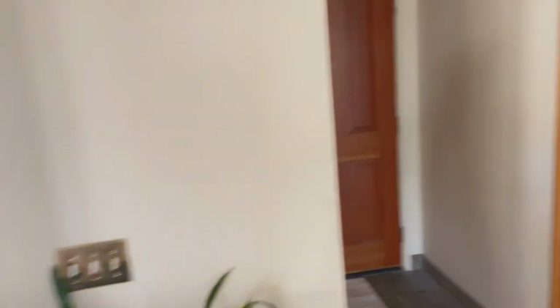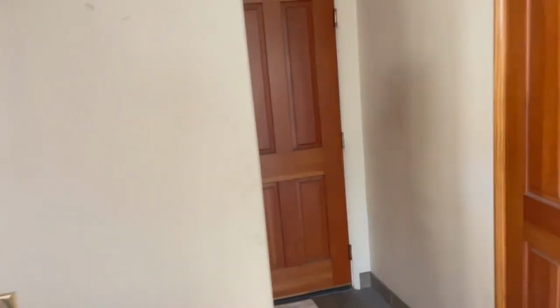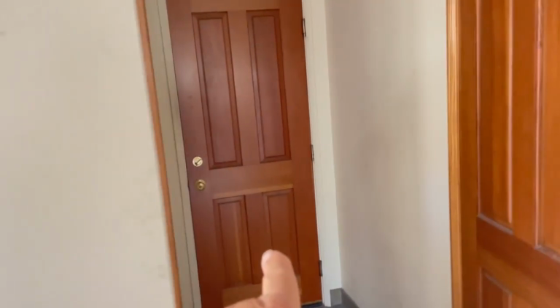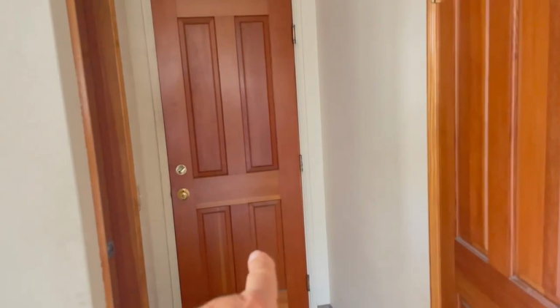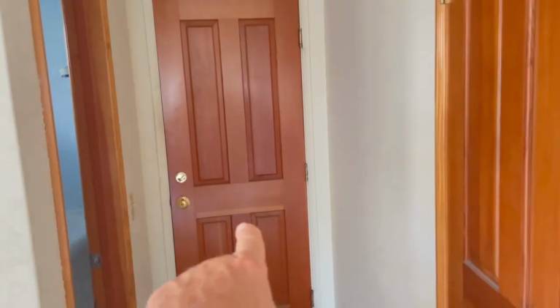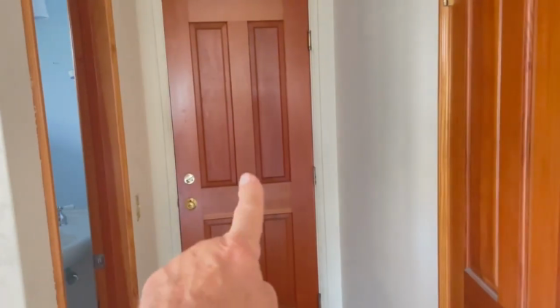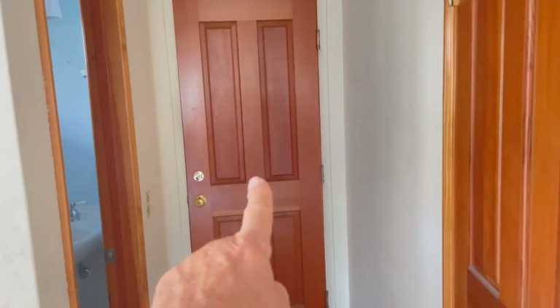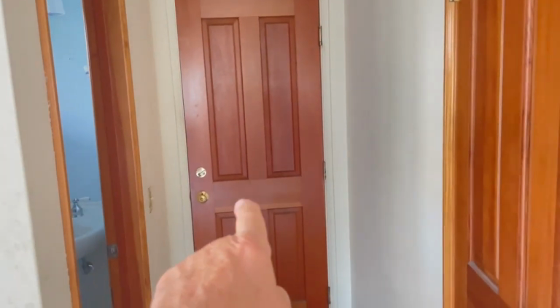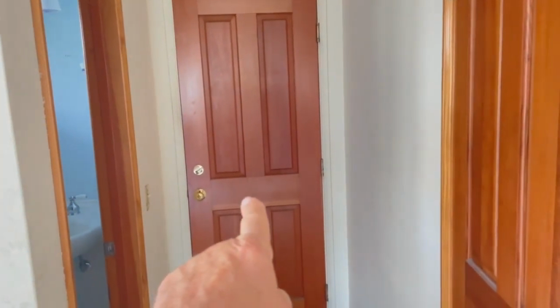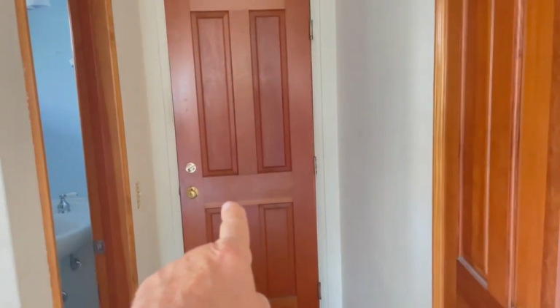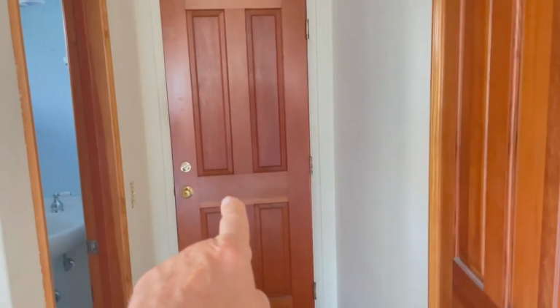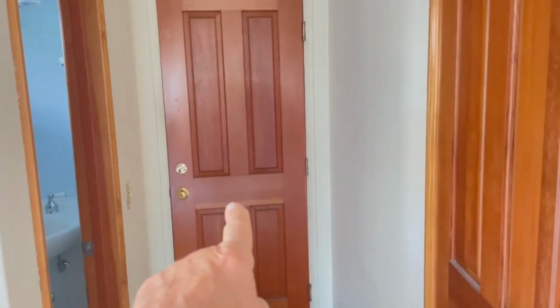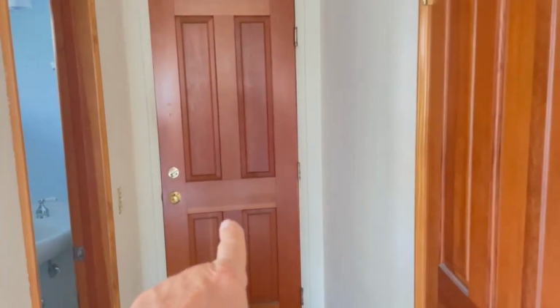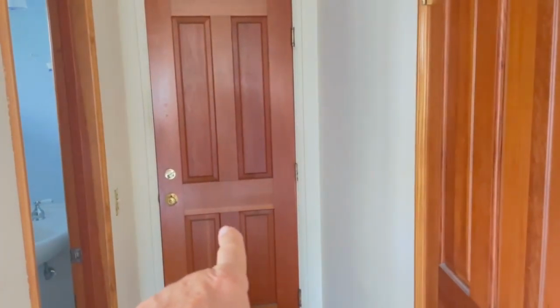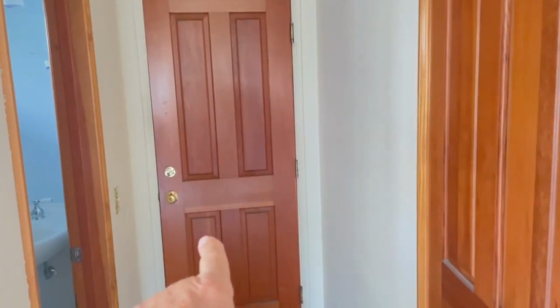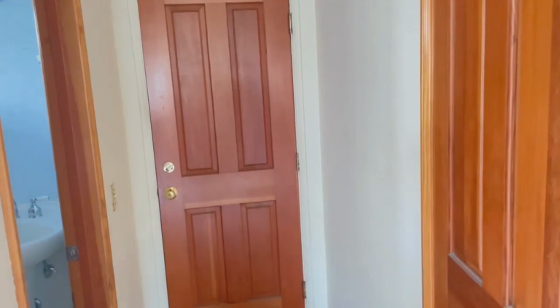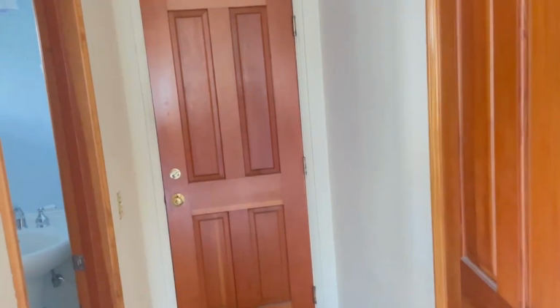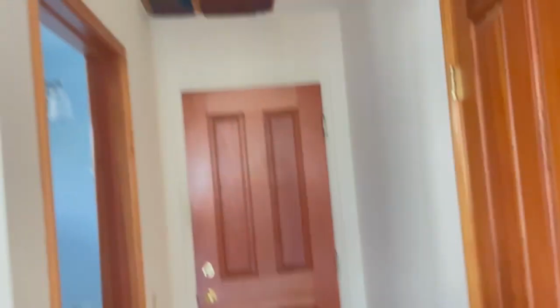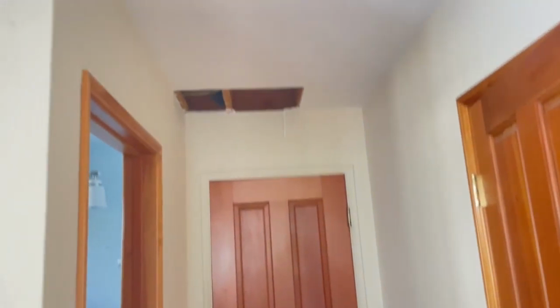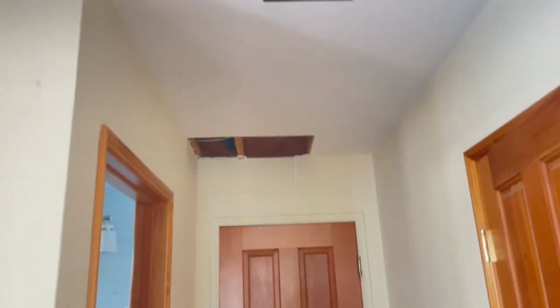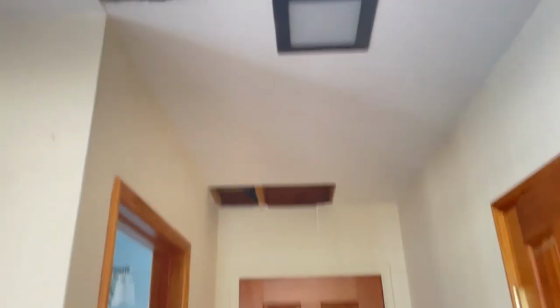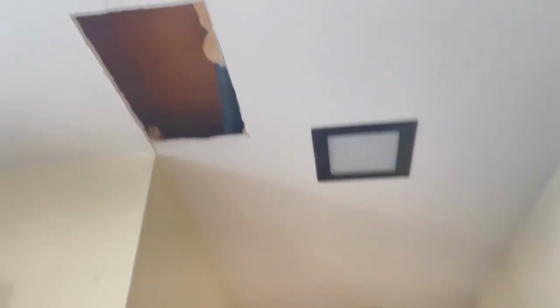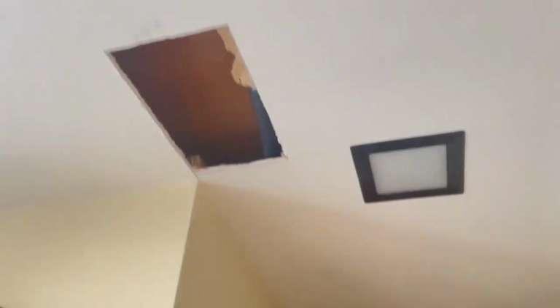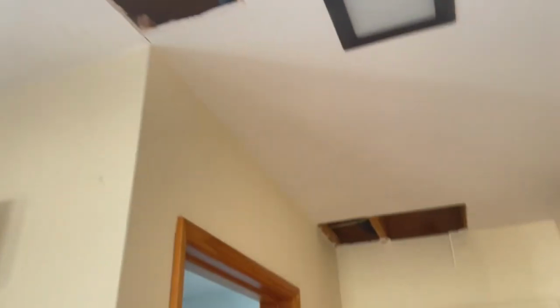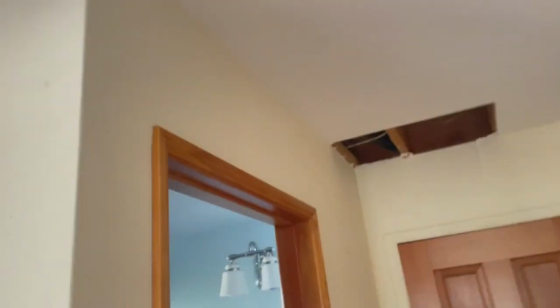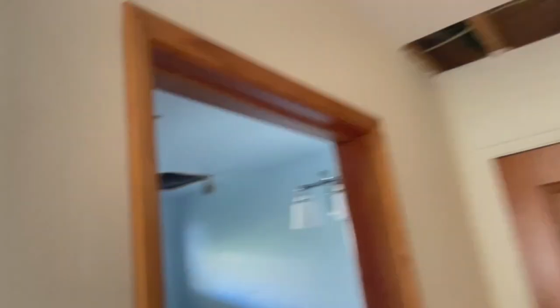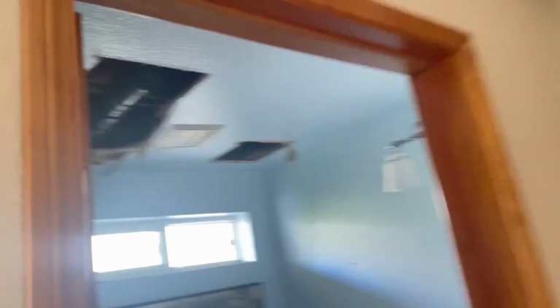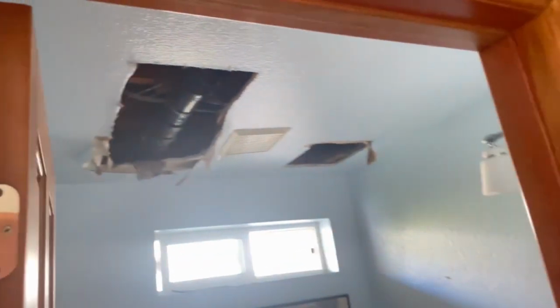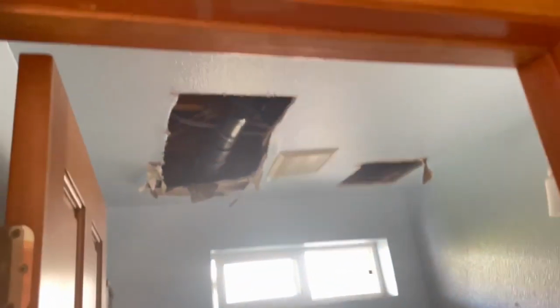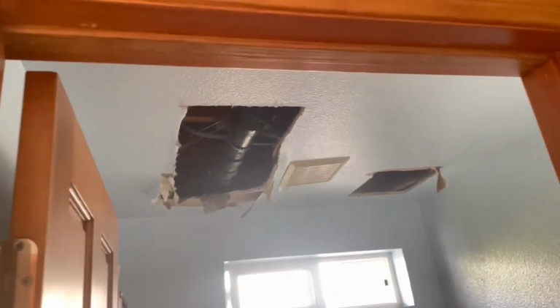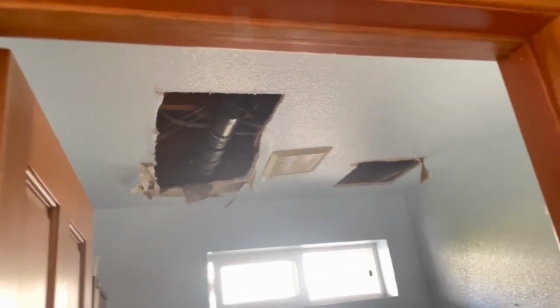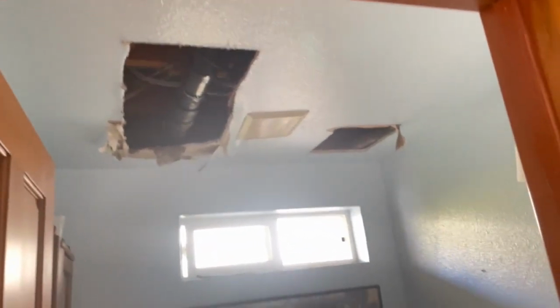In here is the stink bug works, and the stink bug works is a bigger disaster than this. And we have holes in the ceiling.